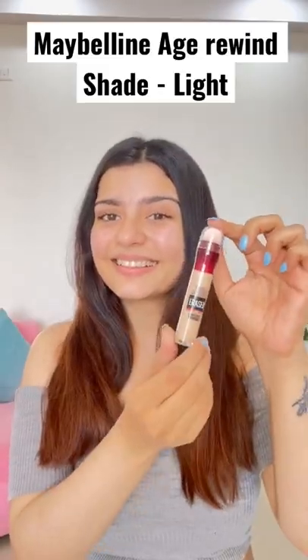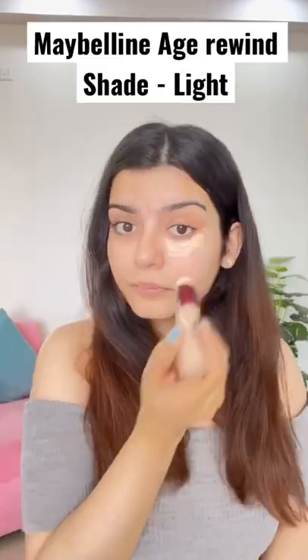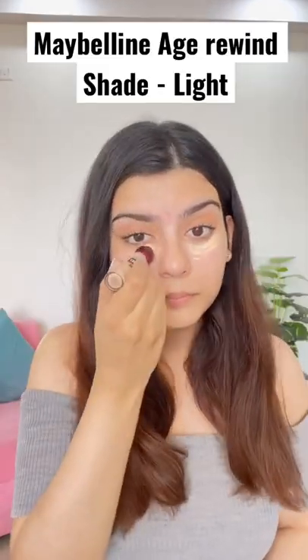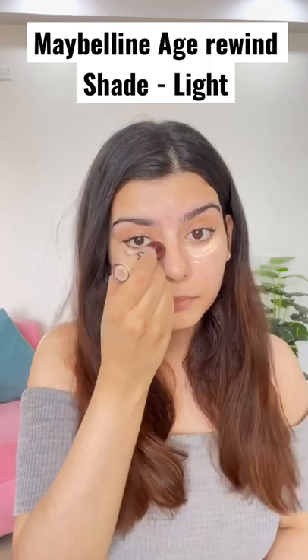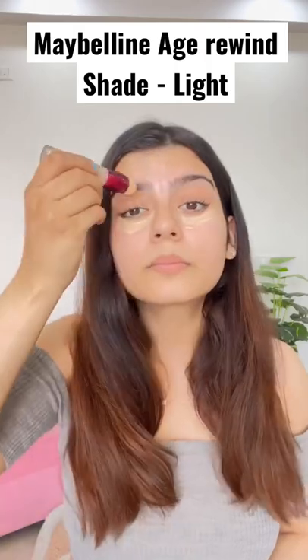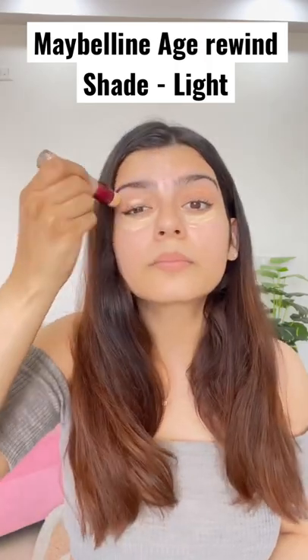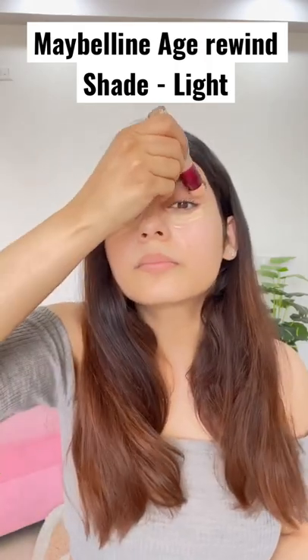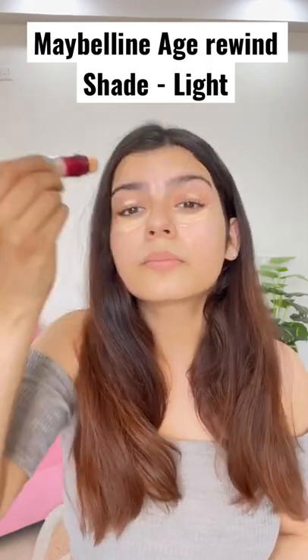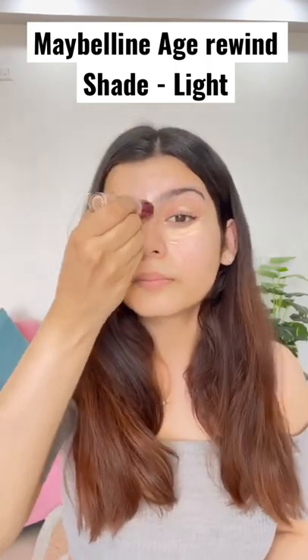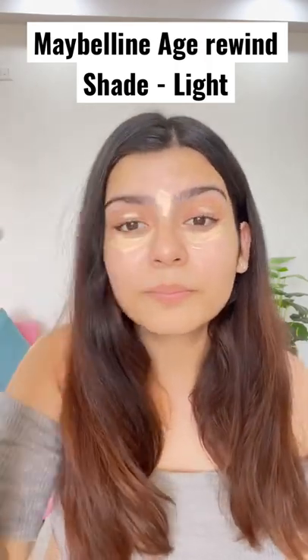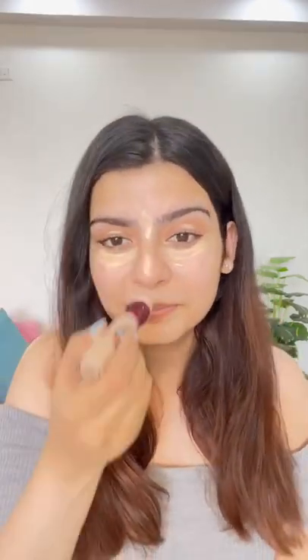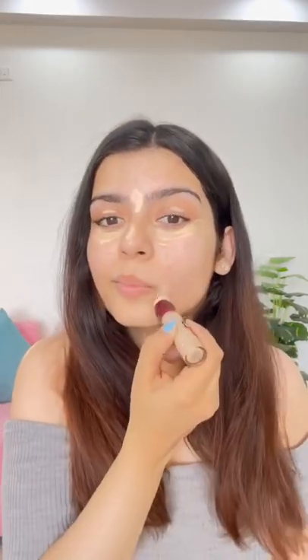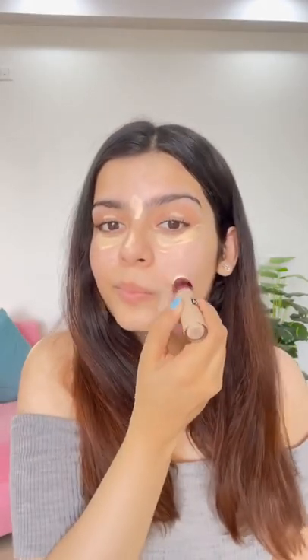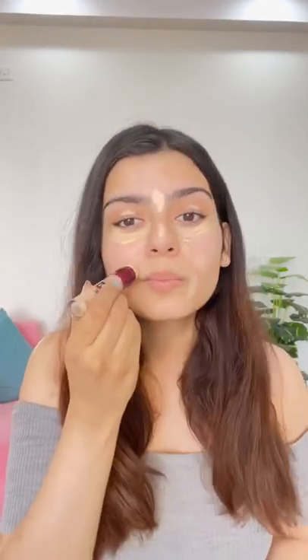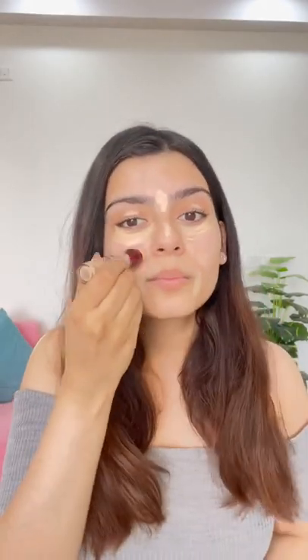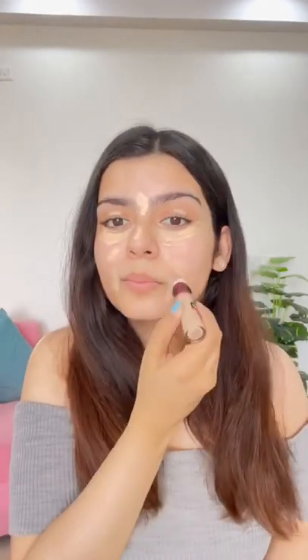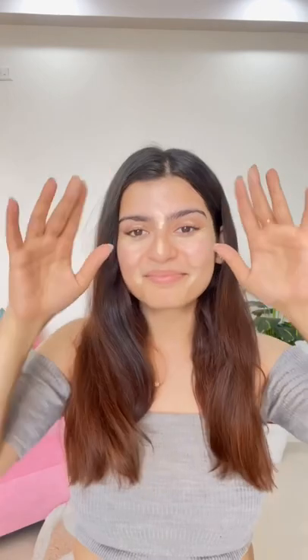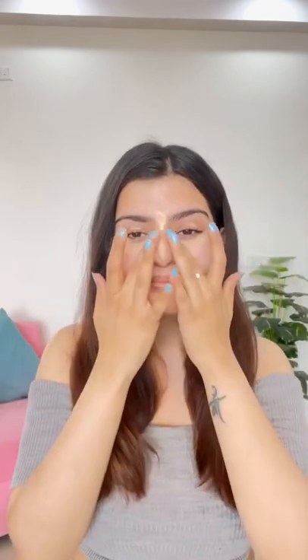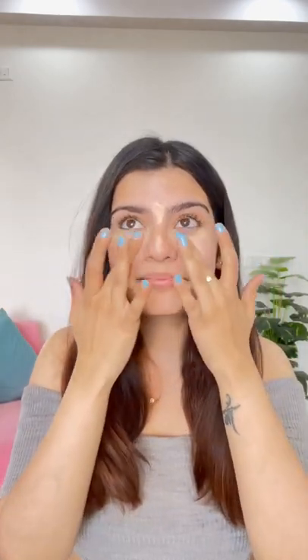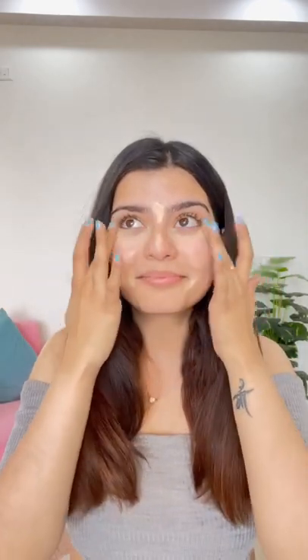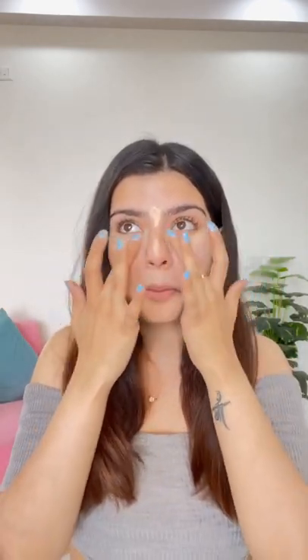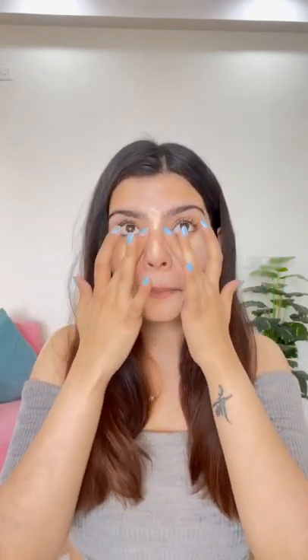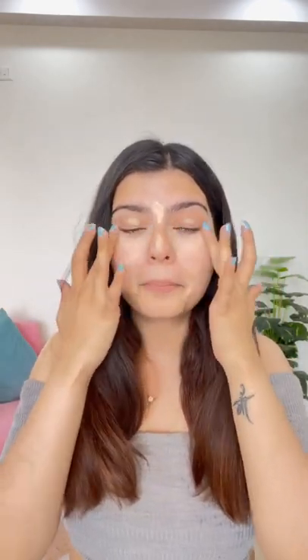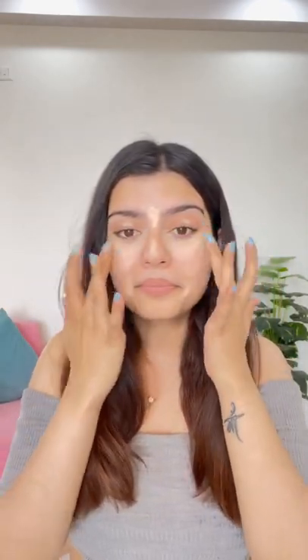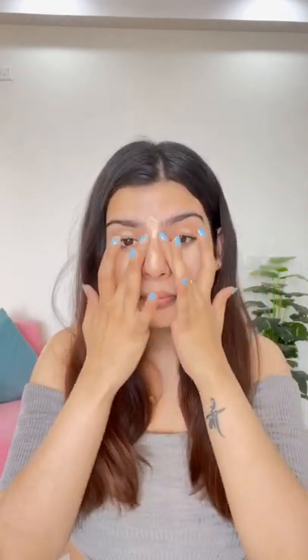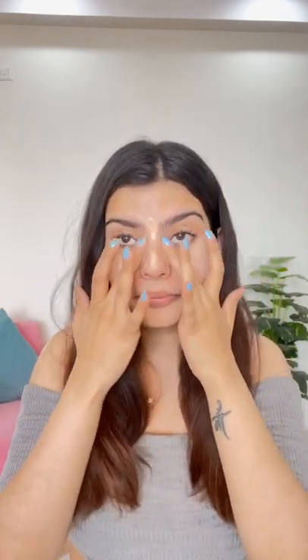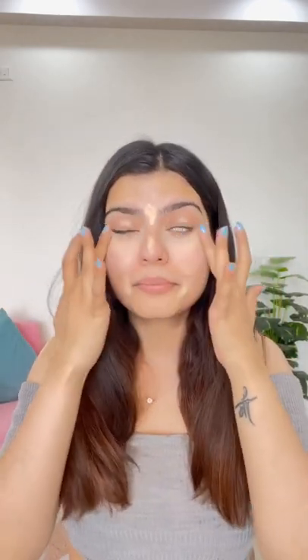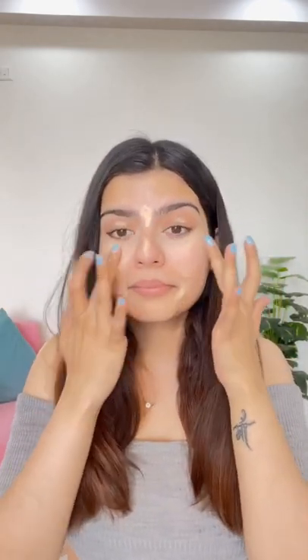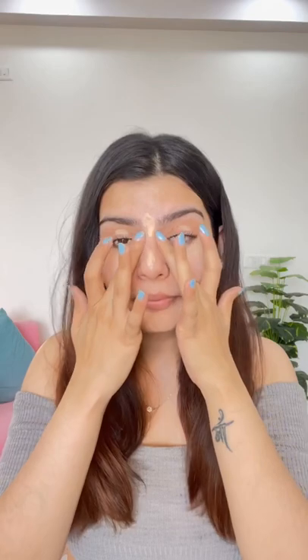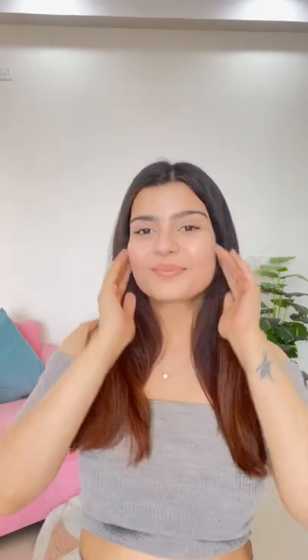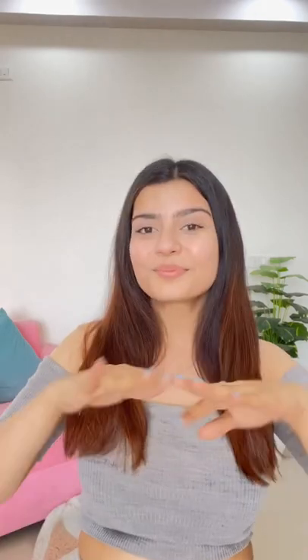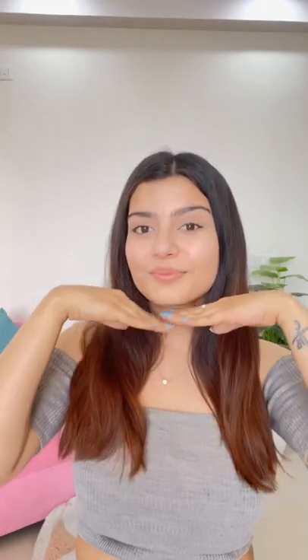First of all, I have used Maybelline Roll-On Concealer in the shade light. It gives very good coverage and does not easily blend. Using fingers only, I am going to blend it very quickly because we don't have much time.